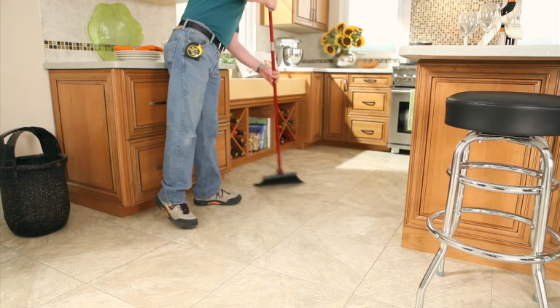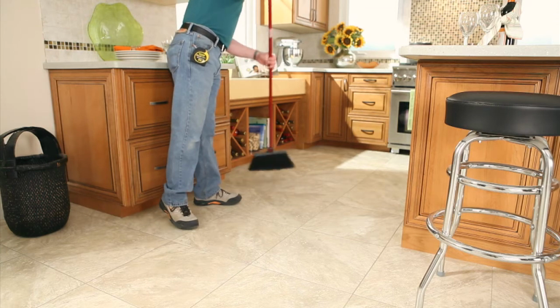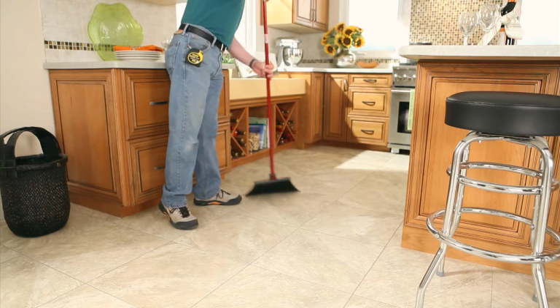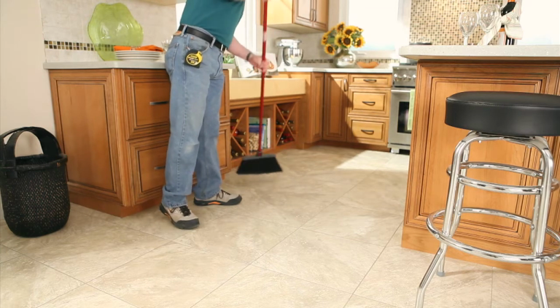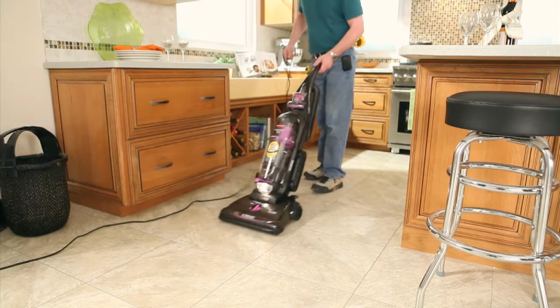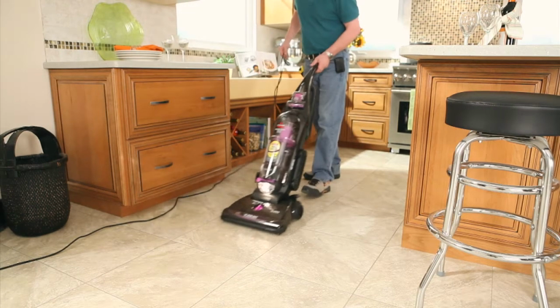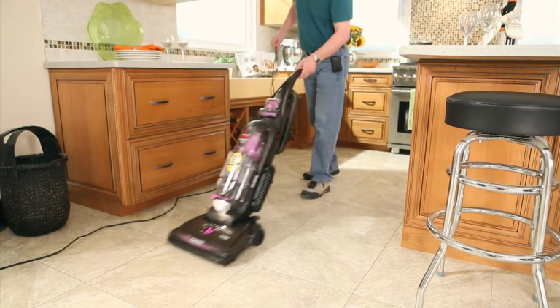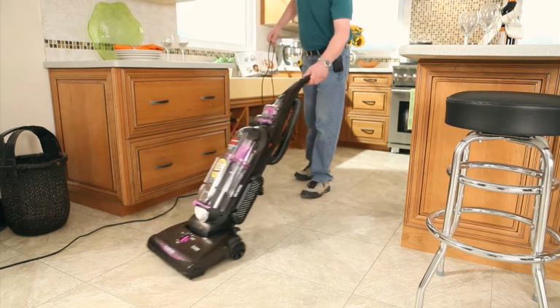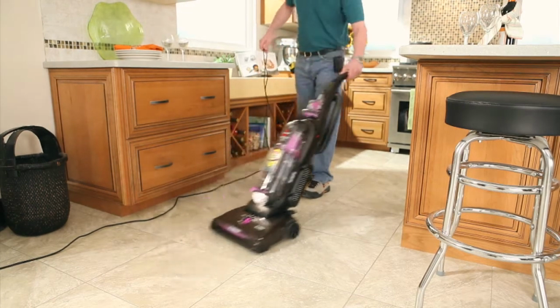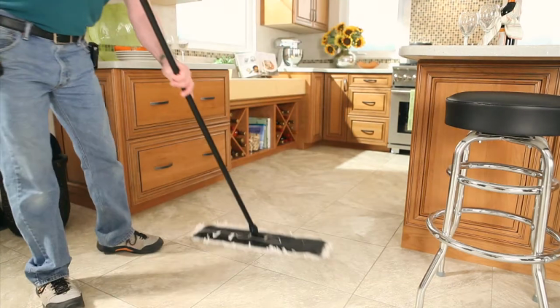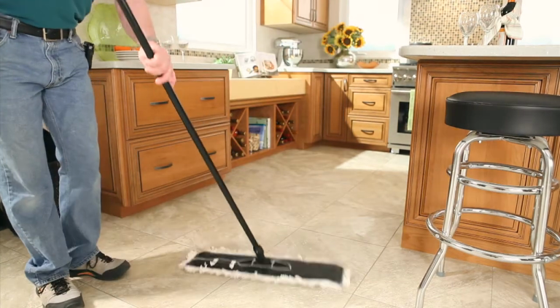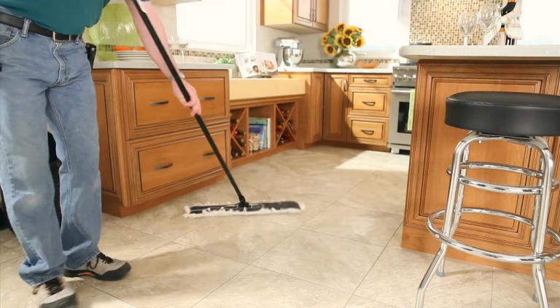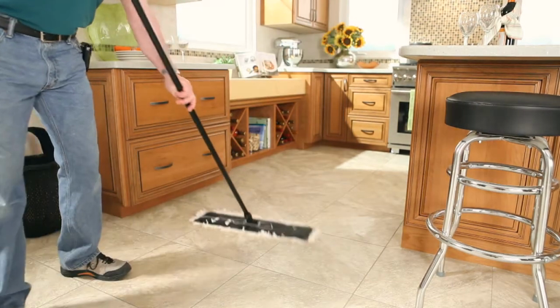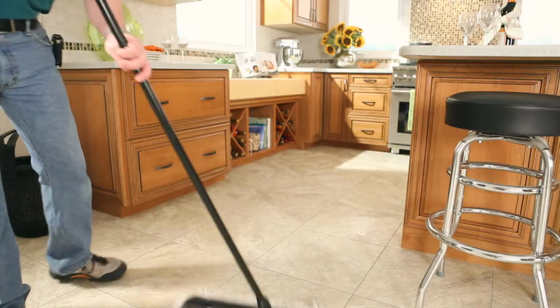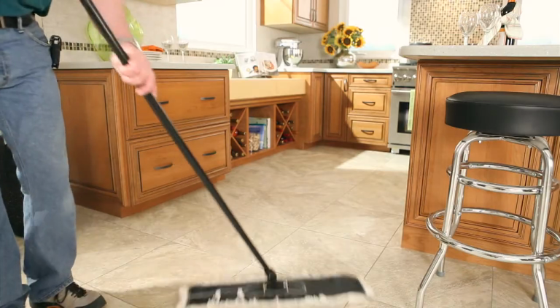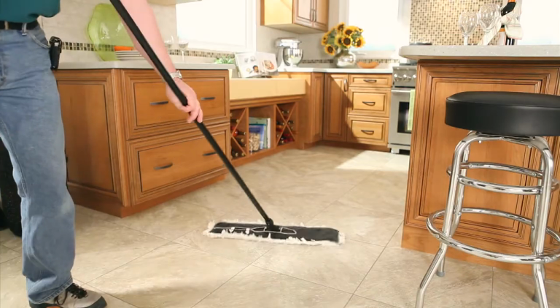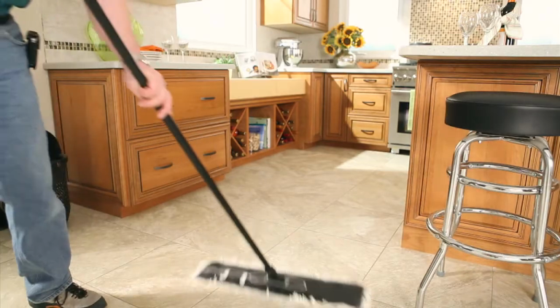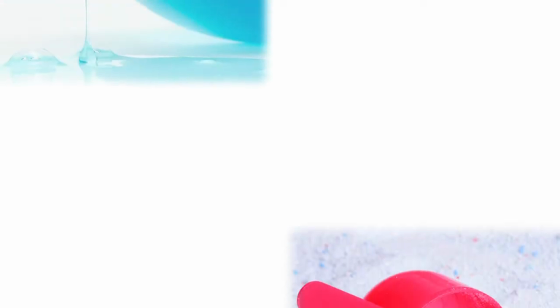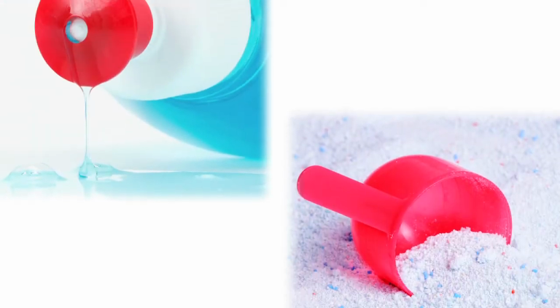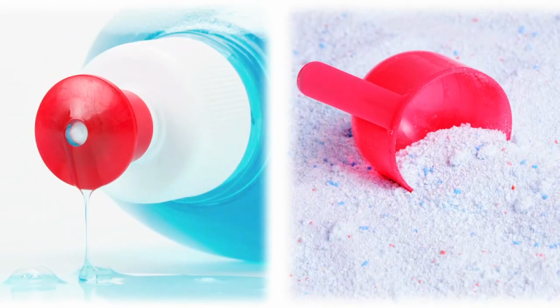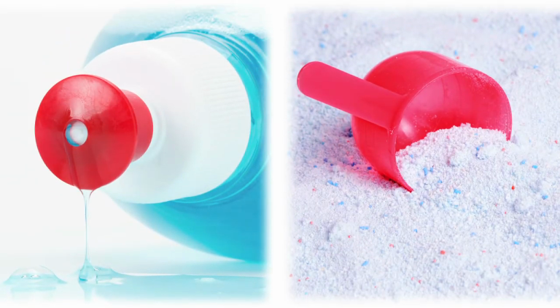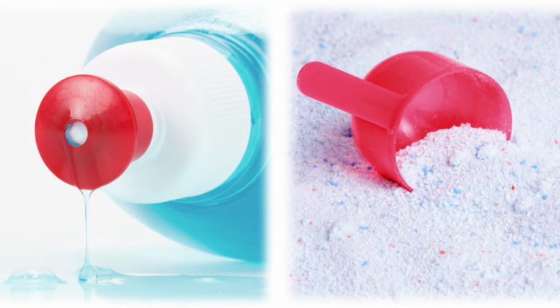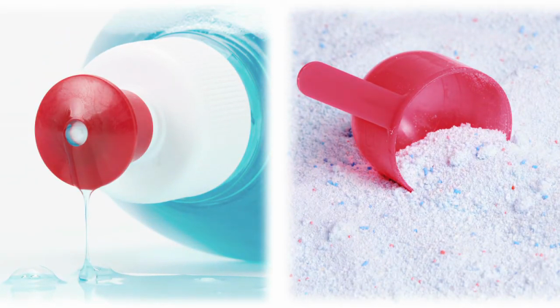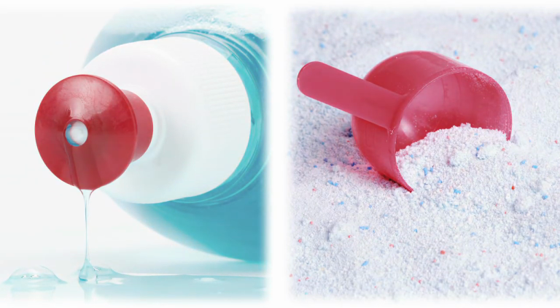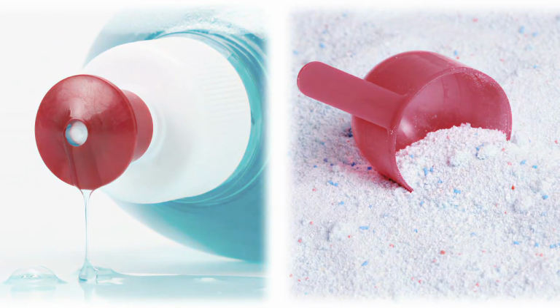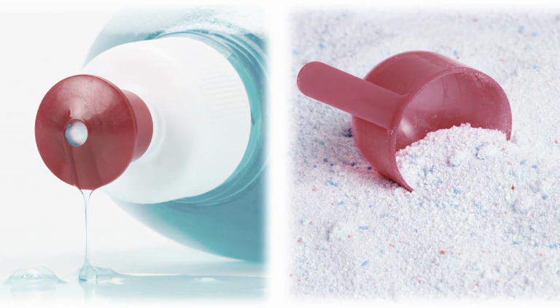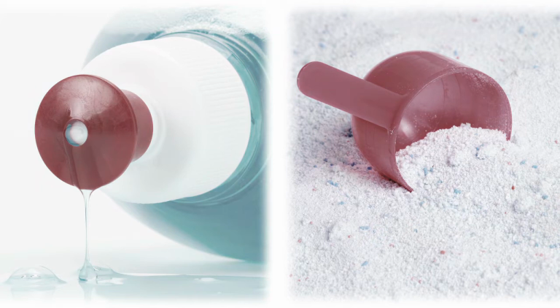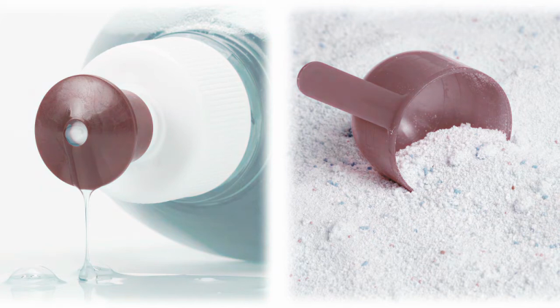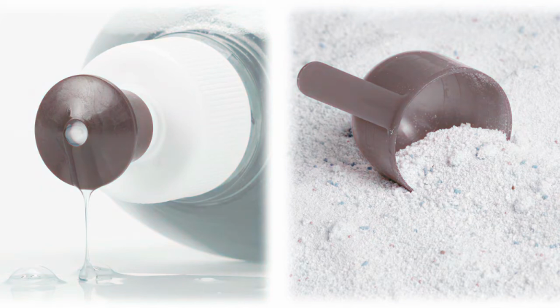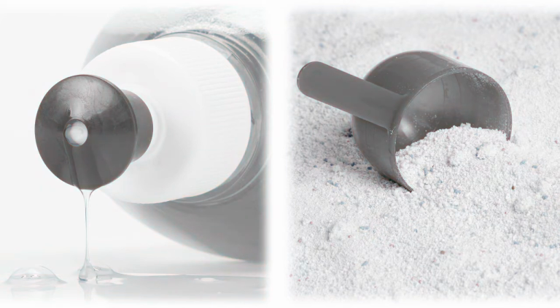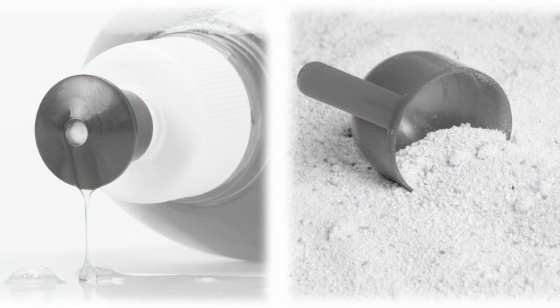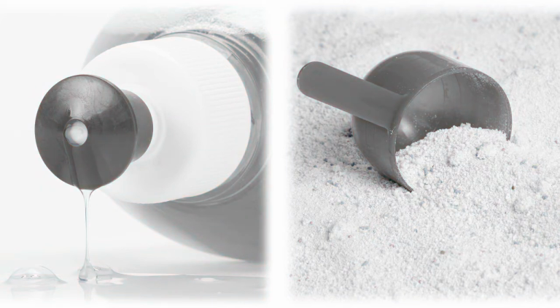Regularly sweep, vacuum, and damp mop your floor using a household cleaner safe for vinyl. The use of detergents or soaps will dull your floor, leaving a haze on the surface.